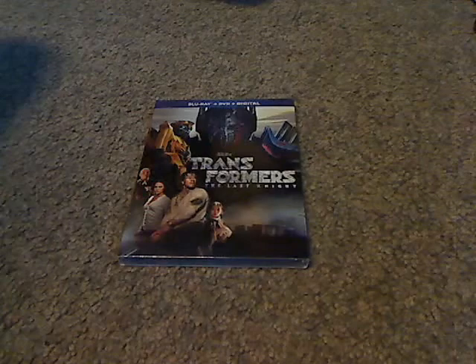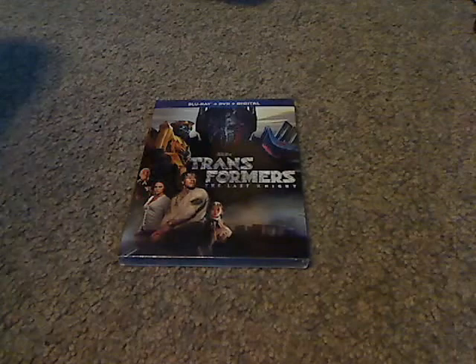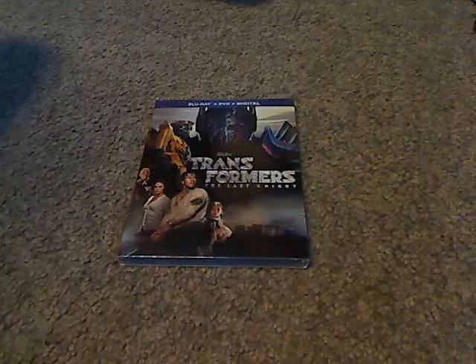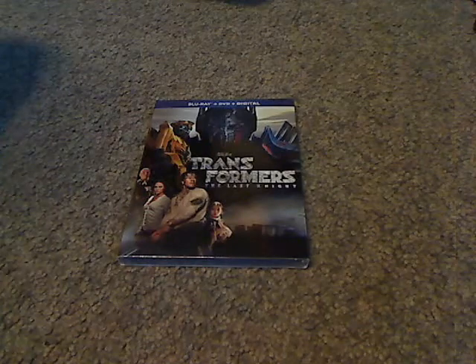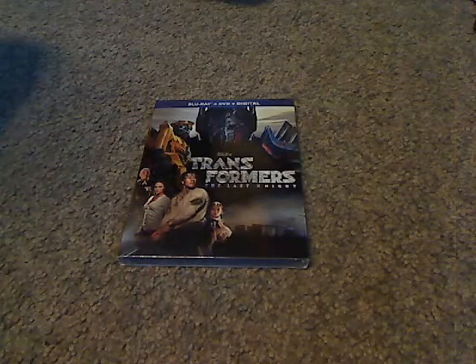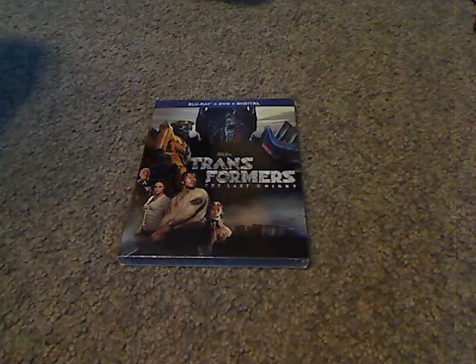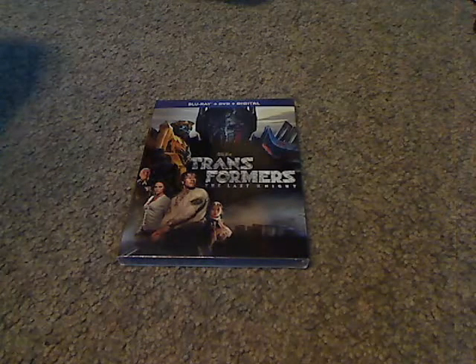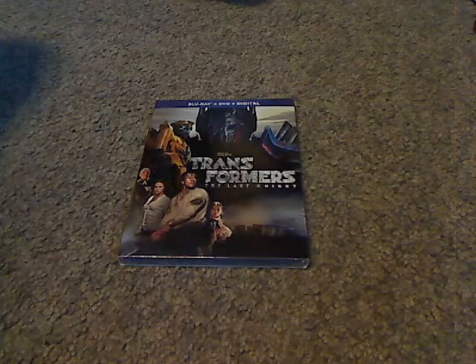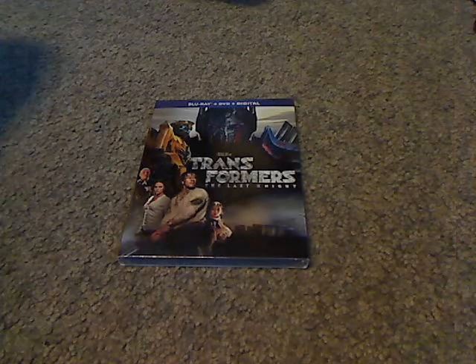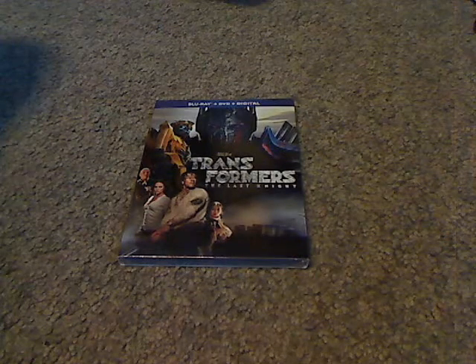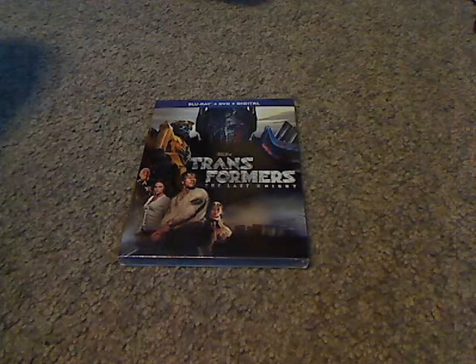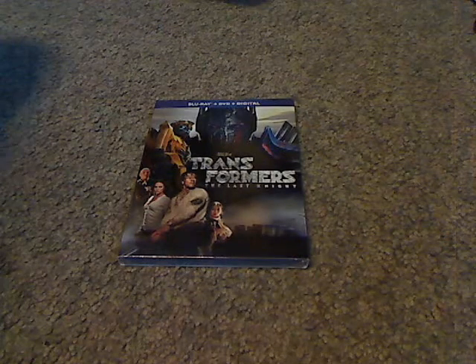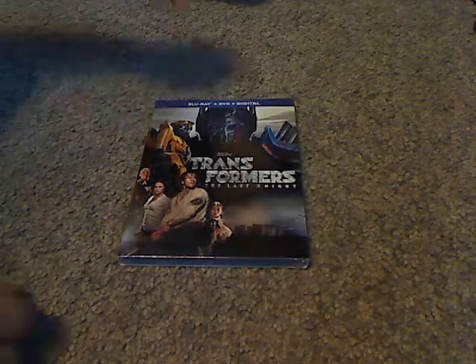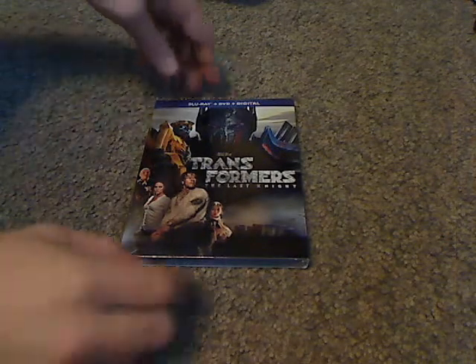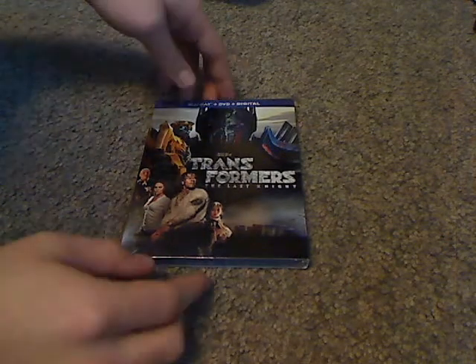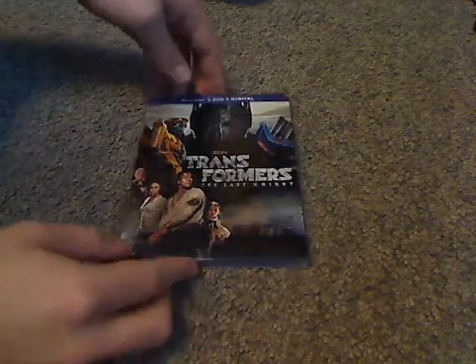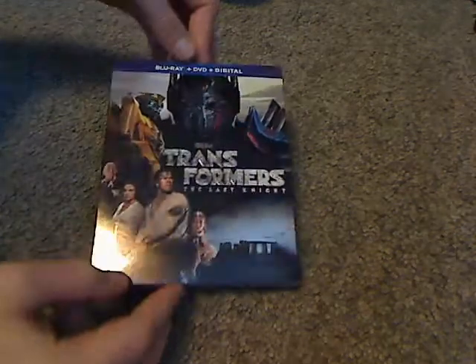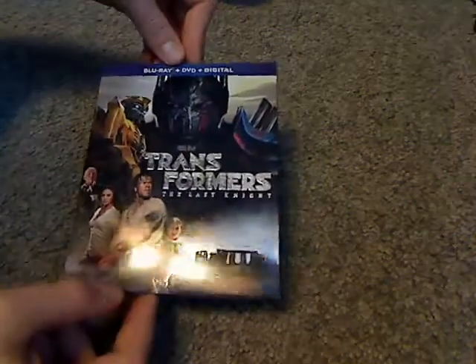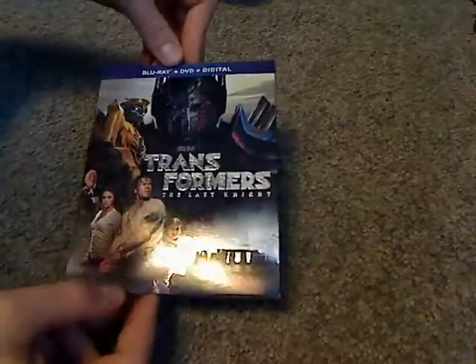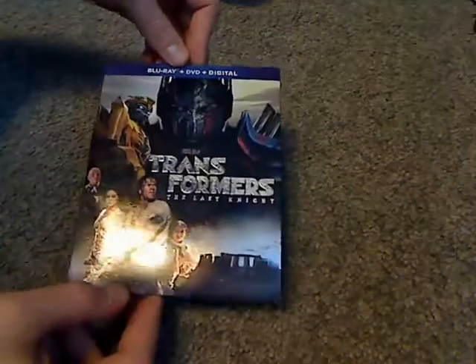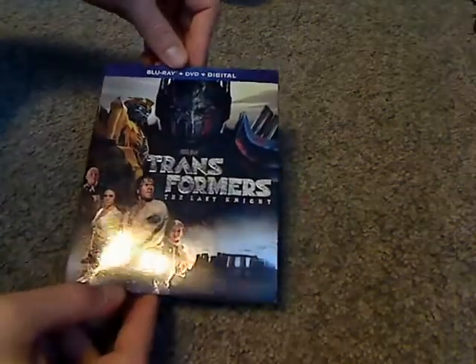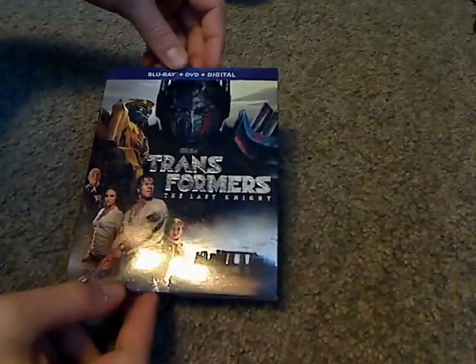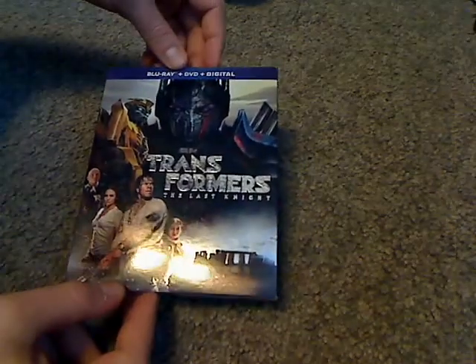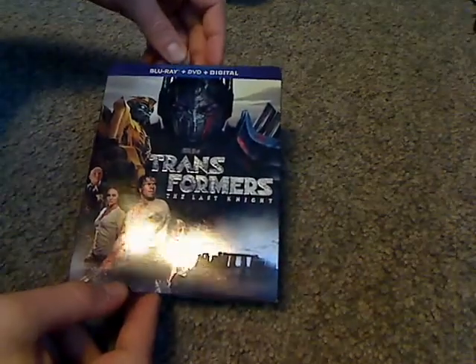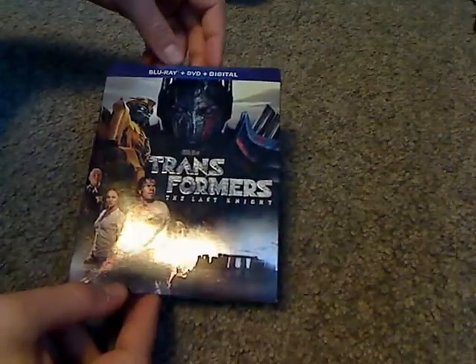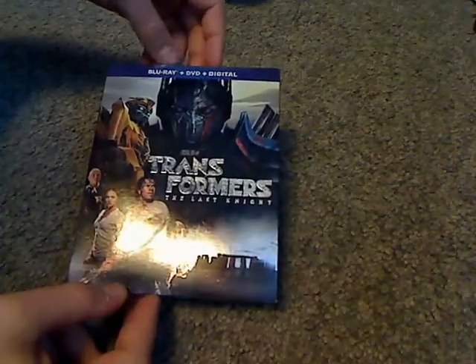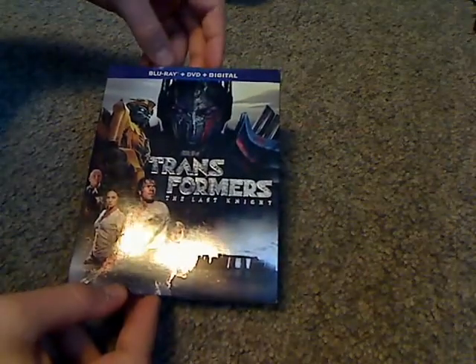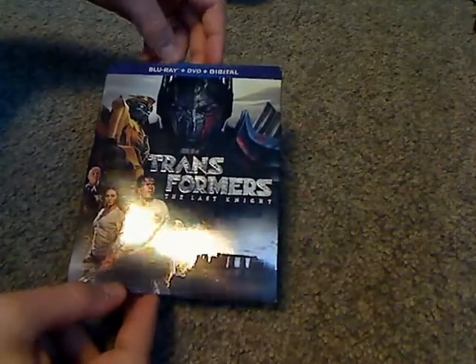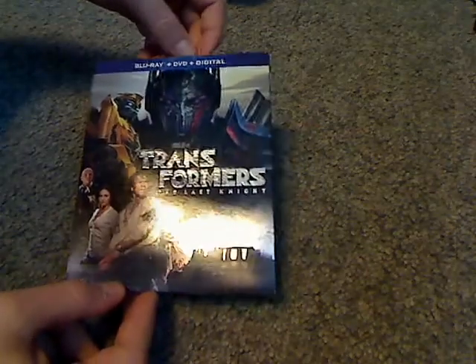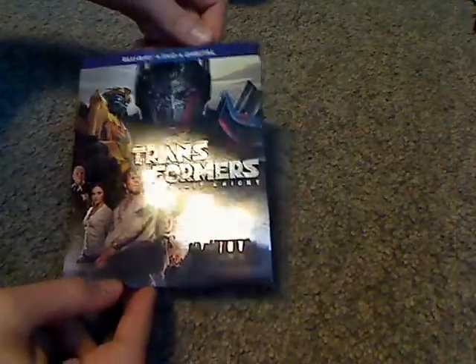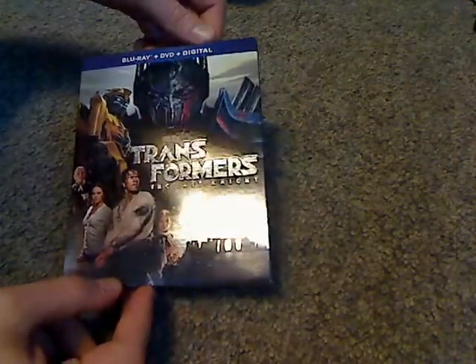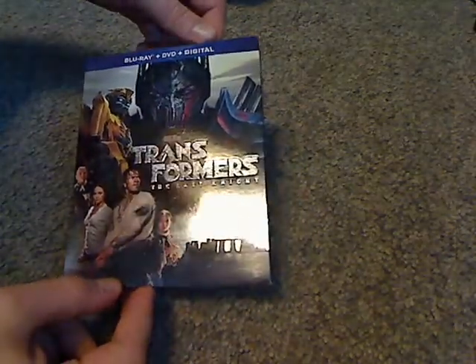Well hello everyone, and here I am with another Blu-ray unboxing. This one is Transformers: The Last Knight on Blu-ray, DVD, and digital HD.